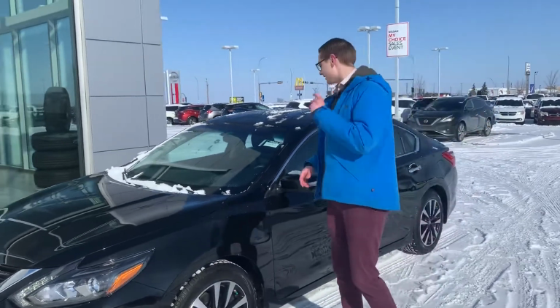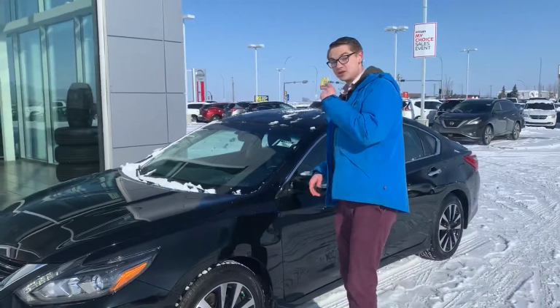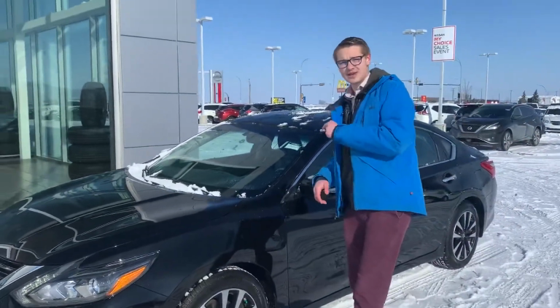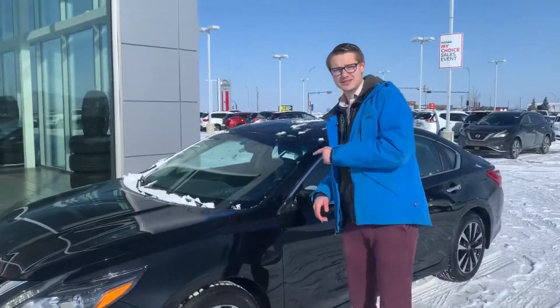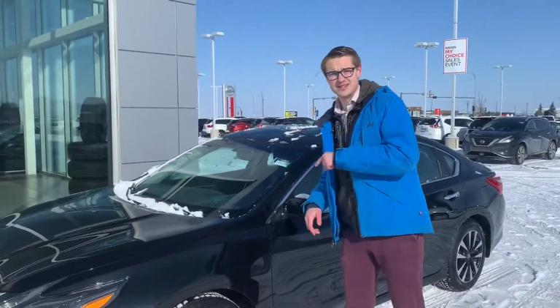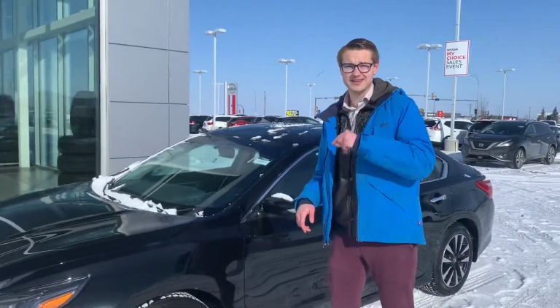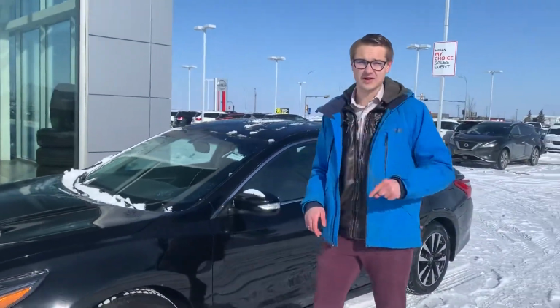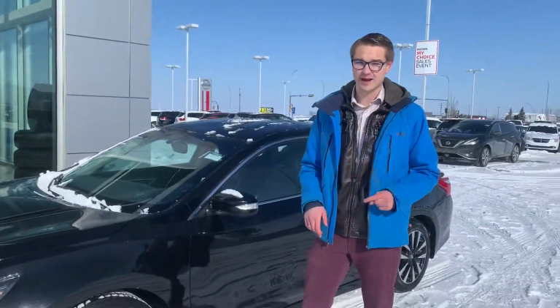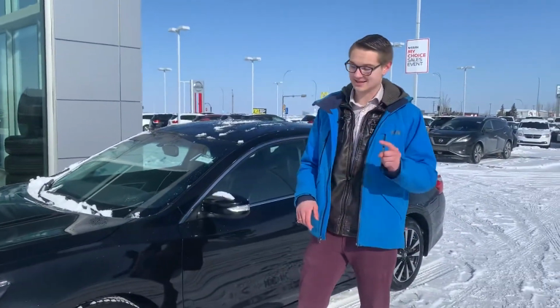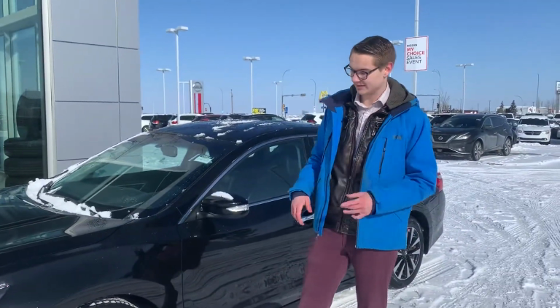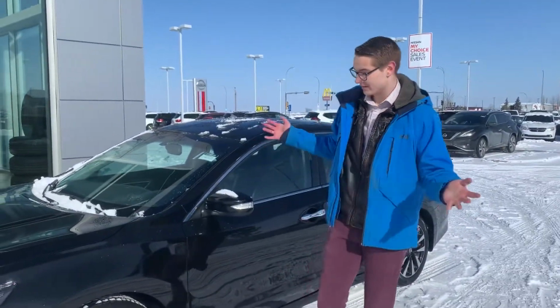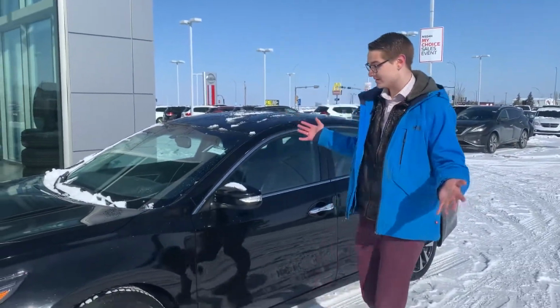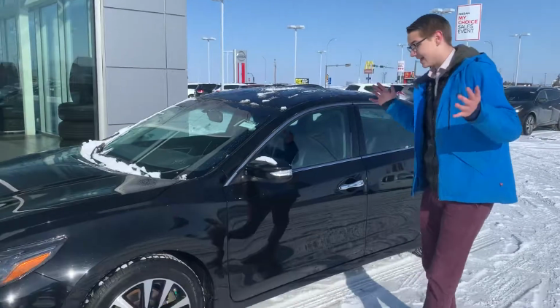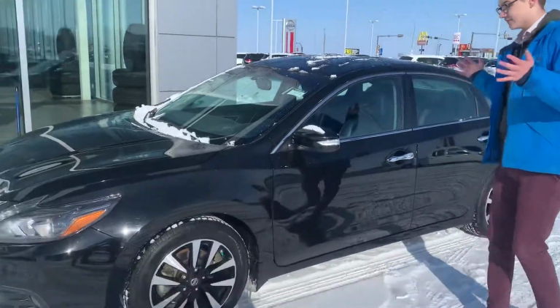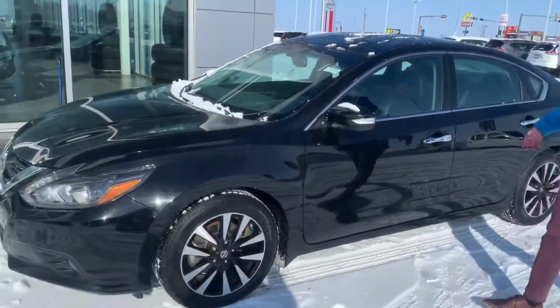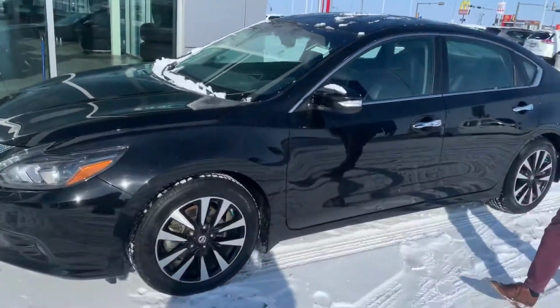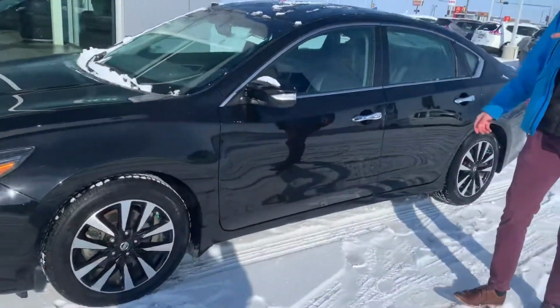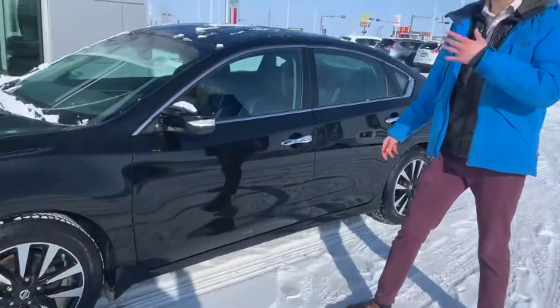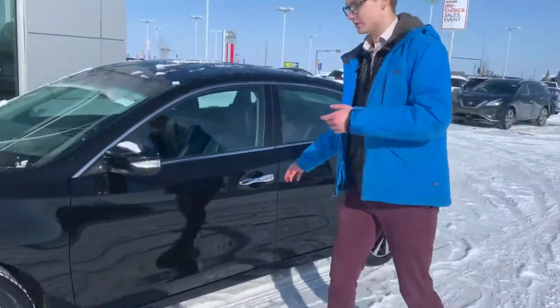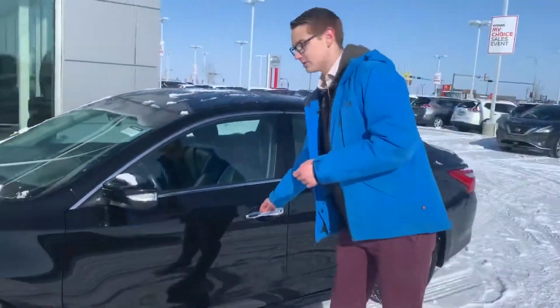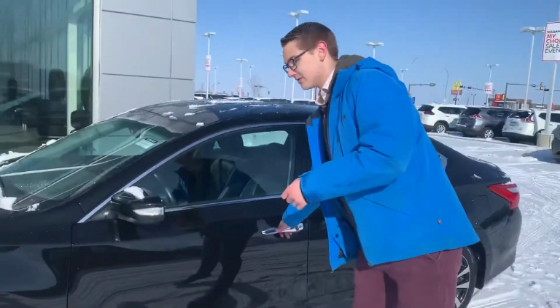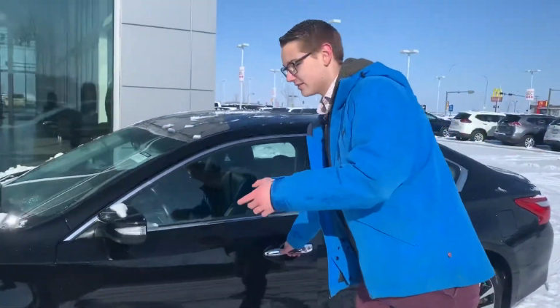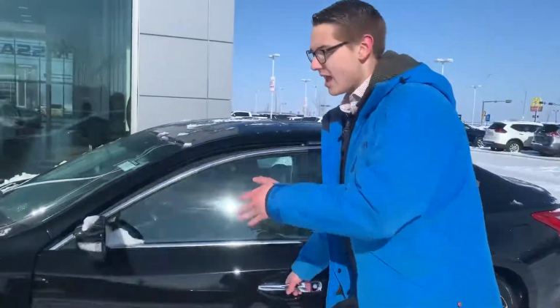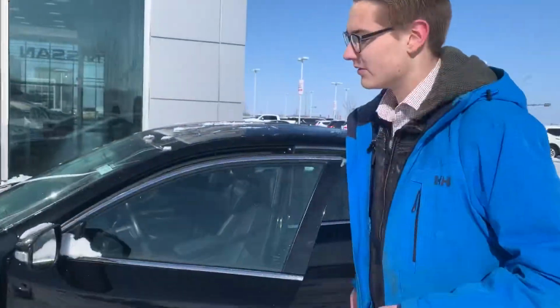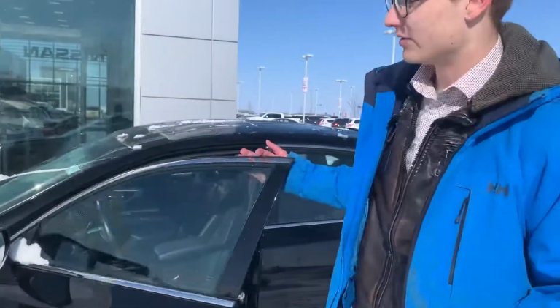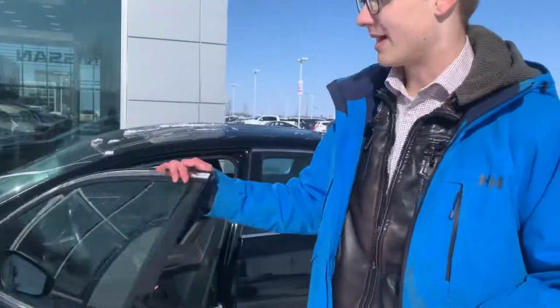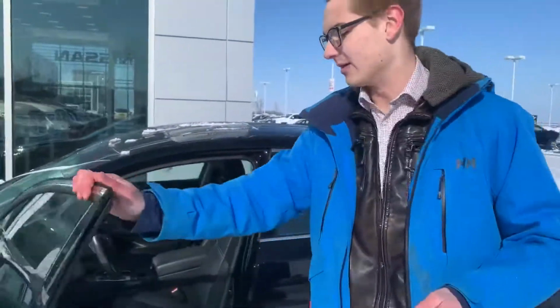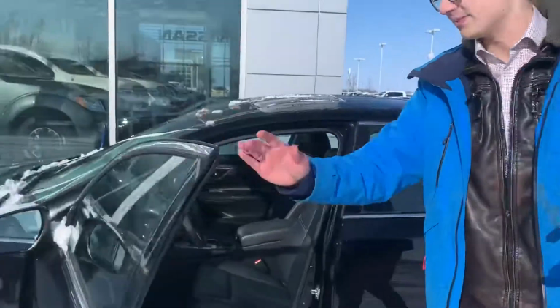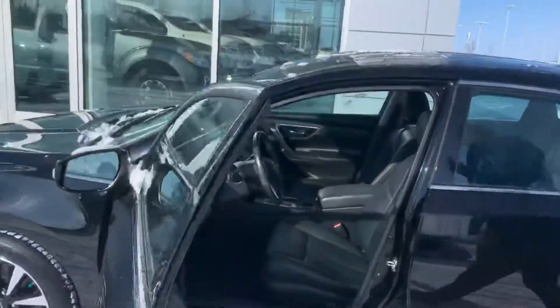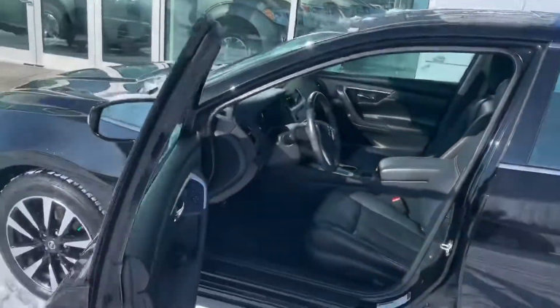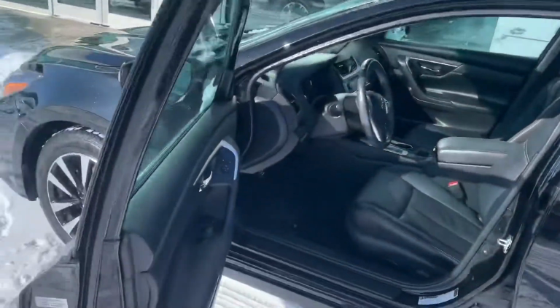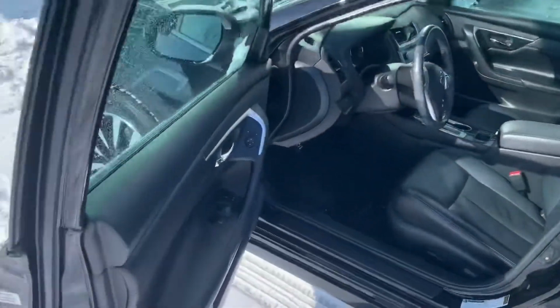This is a 2017 Nissan Altima SL. You can see it is very beautiful. It is in the black, which is one of your choices of colors. Beautiful aluminum alloy rims, practically brand new all-season tires.